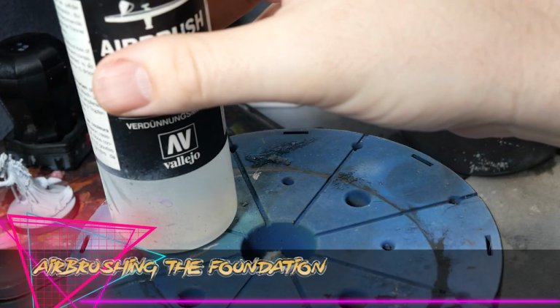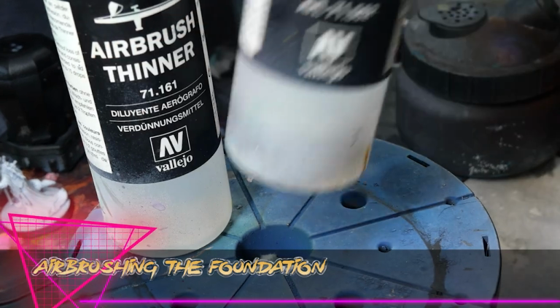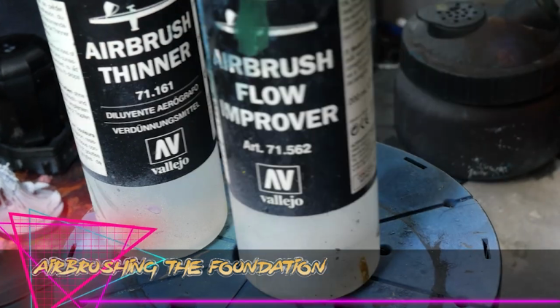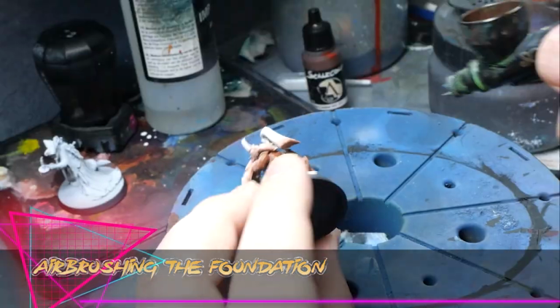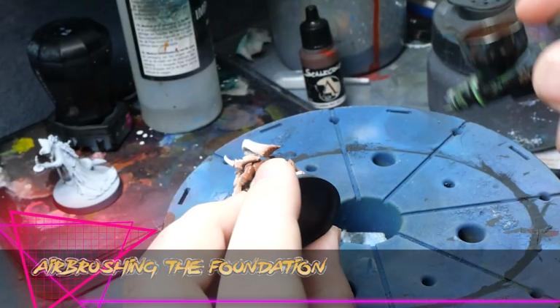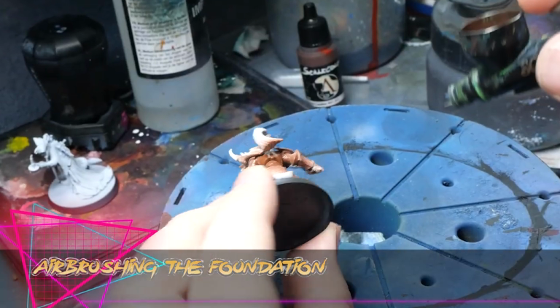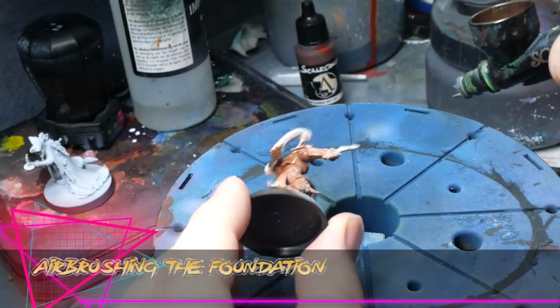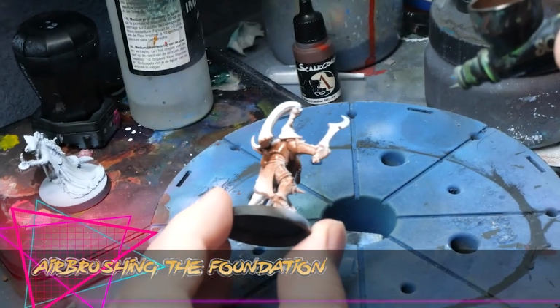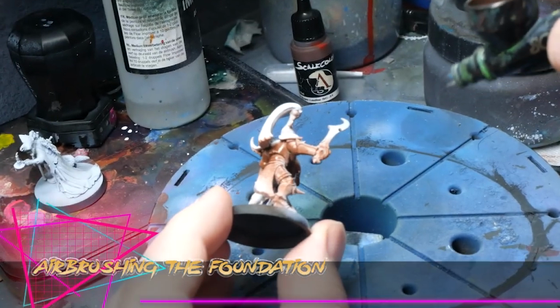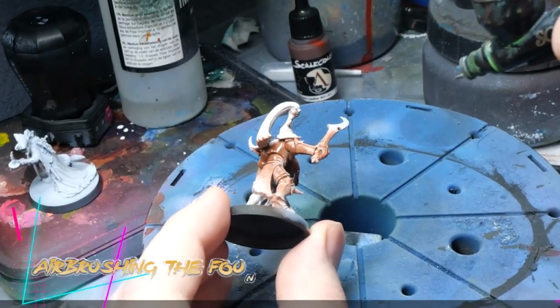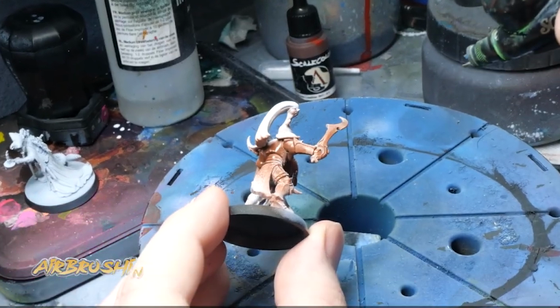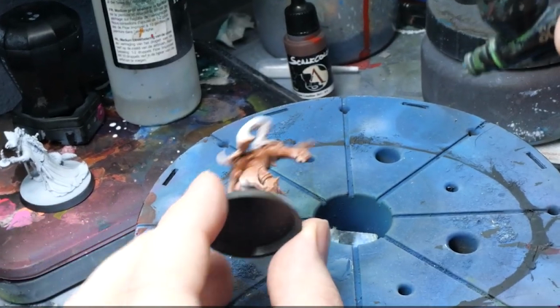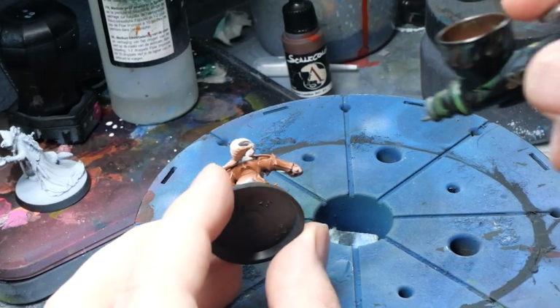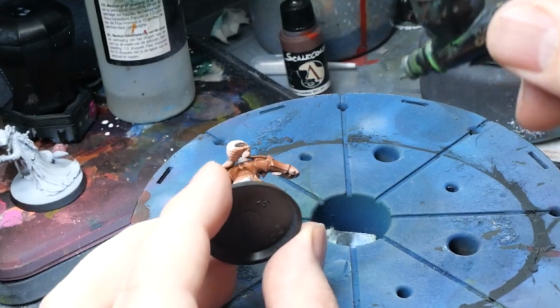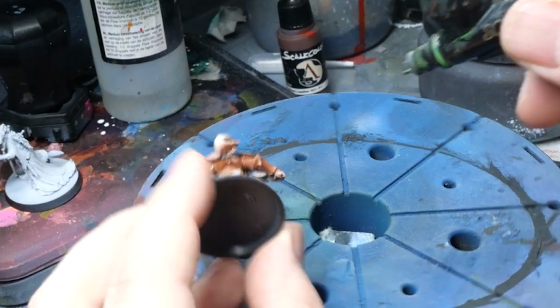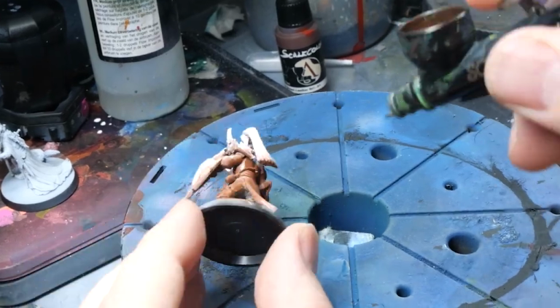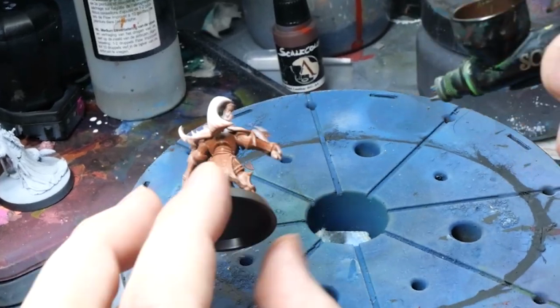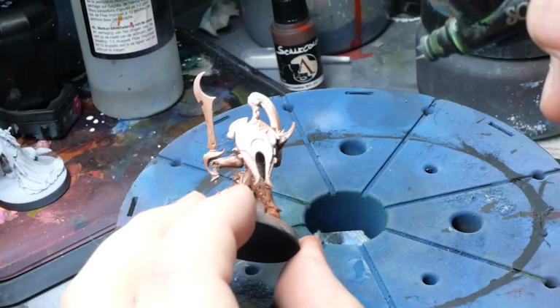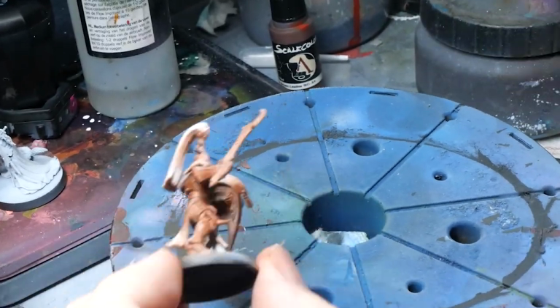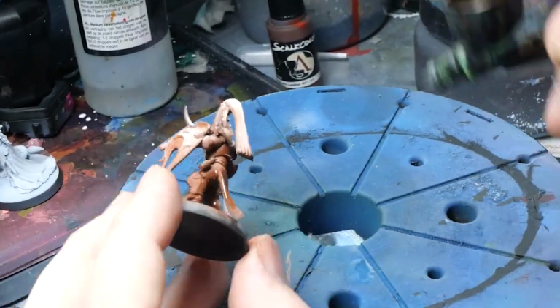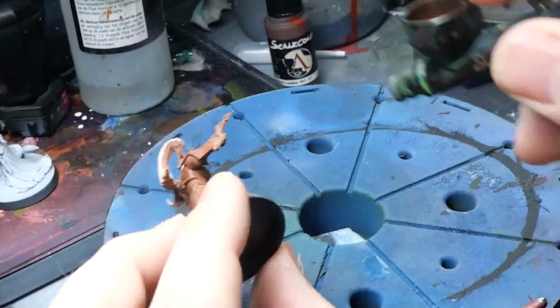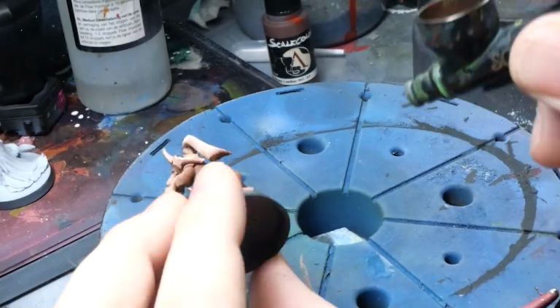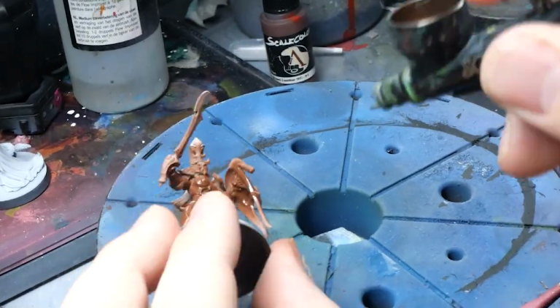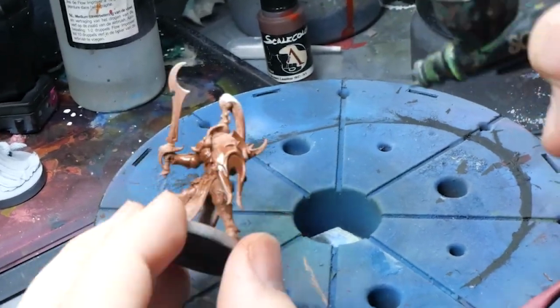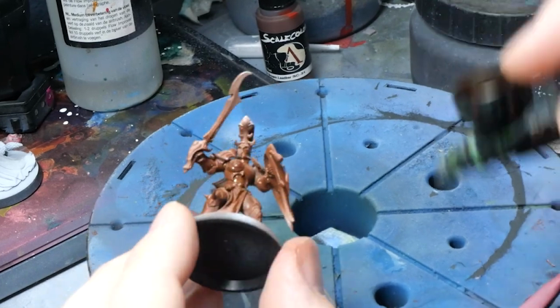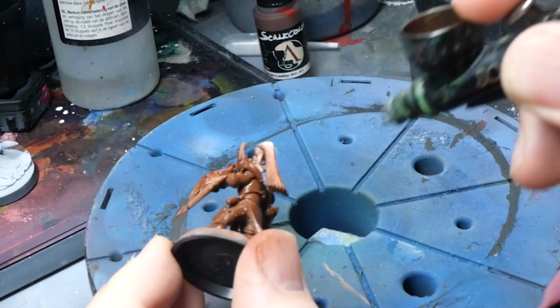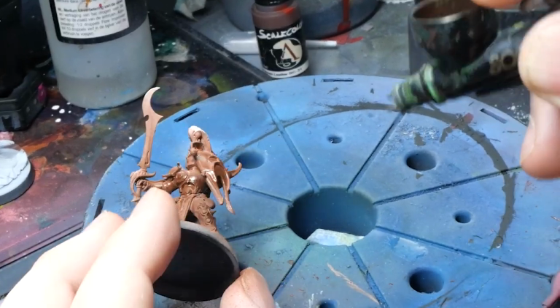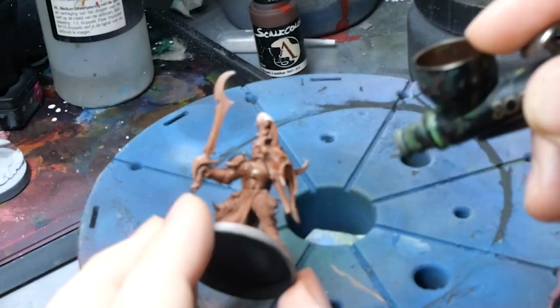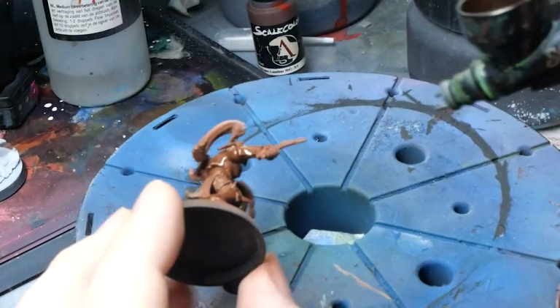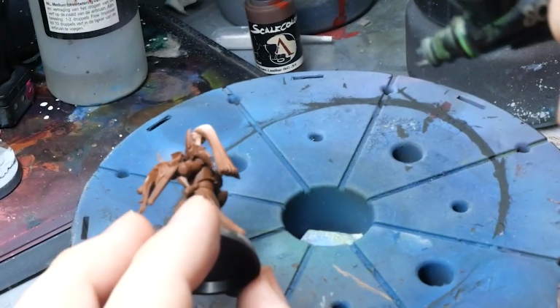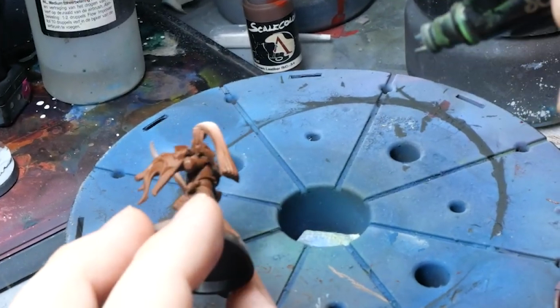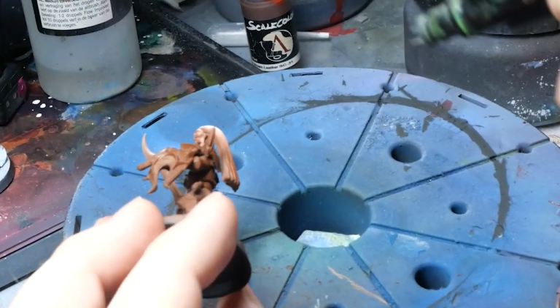I start by doing most of the work with an airbrush. Painting with a brush would be fine, but we're looking for speed here — I kind of want to paint an army of these guys. A blue rattle can from above and walnut spray from the bottom would also work if you don't have an airbrush.